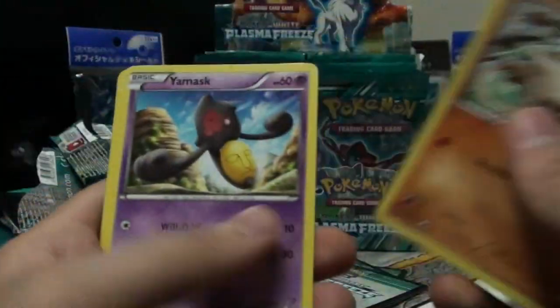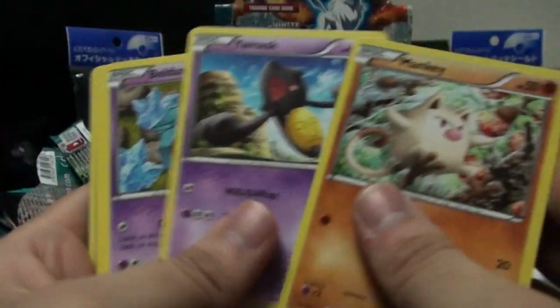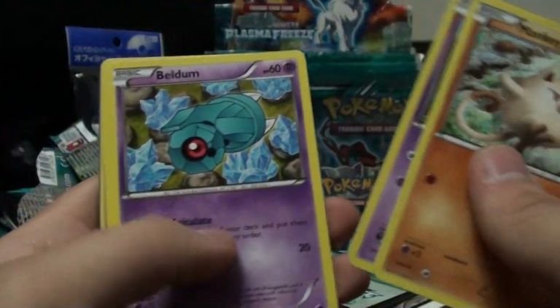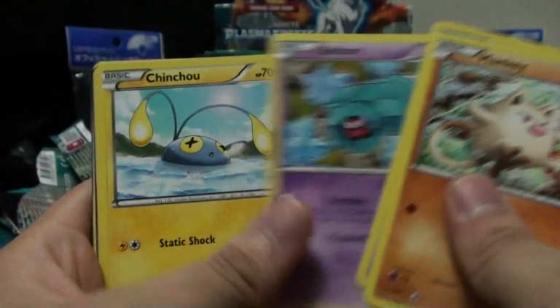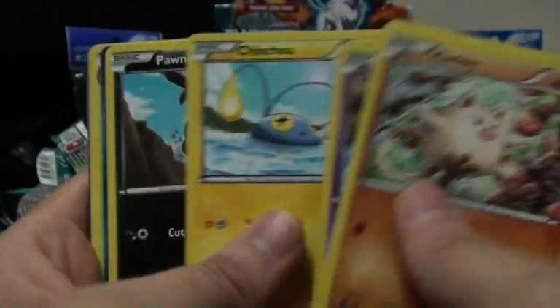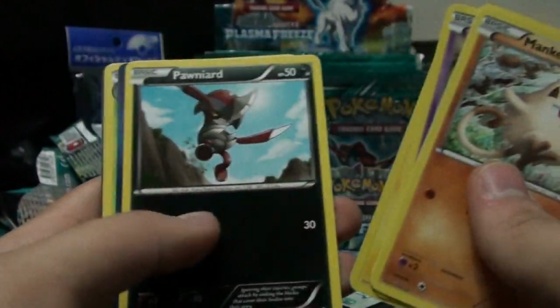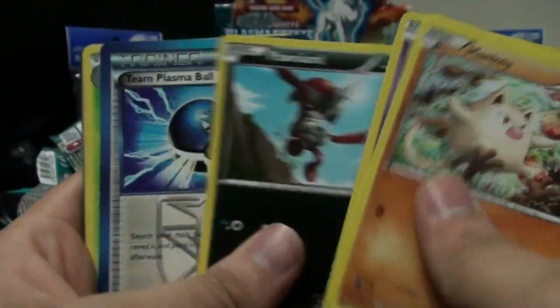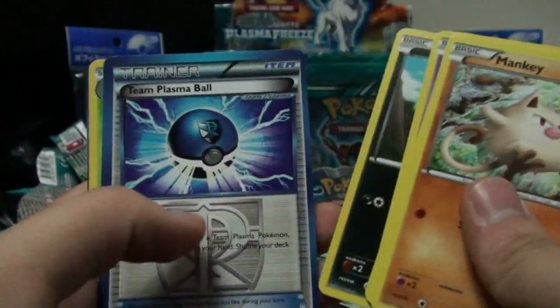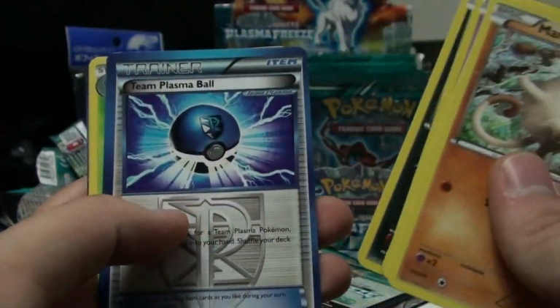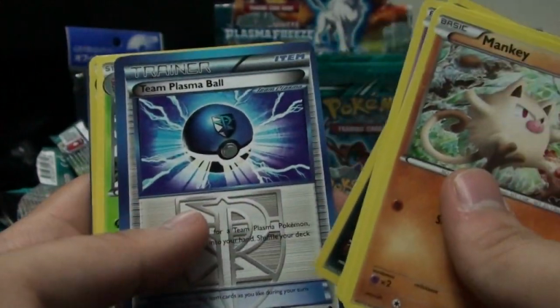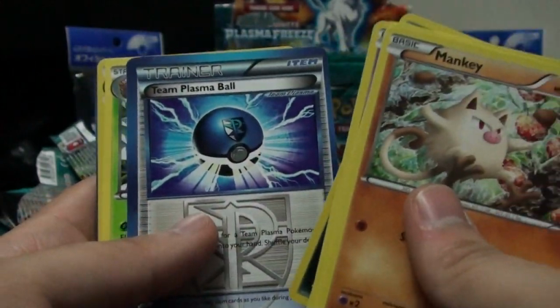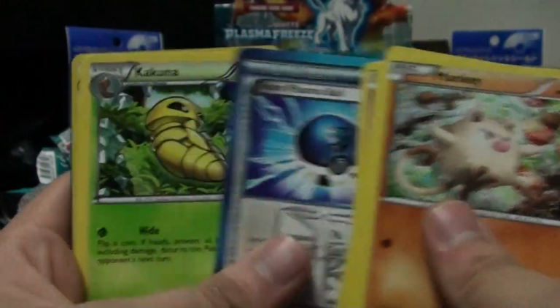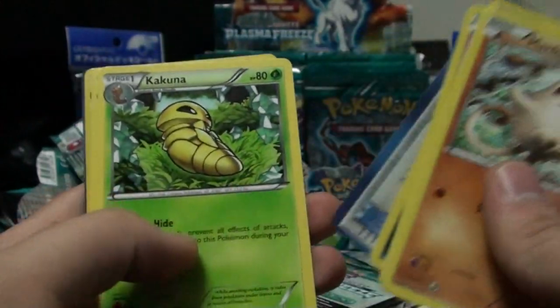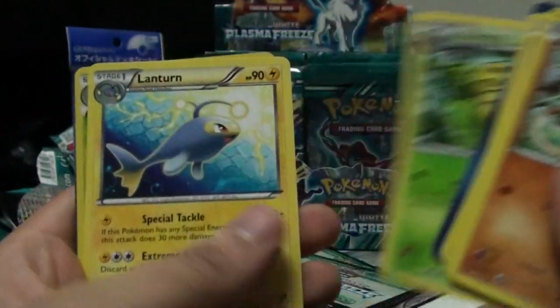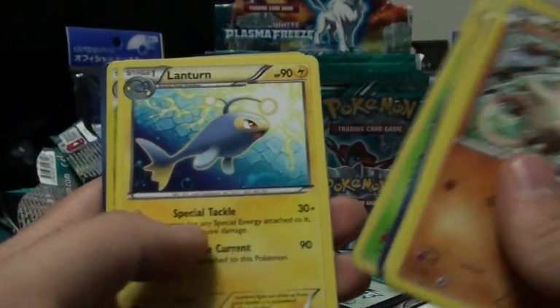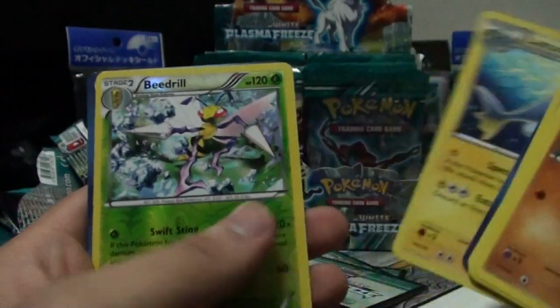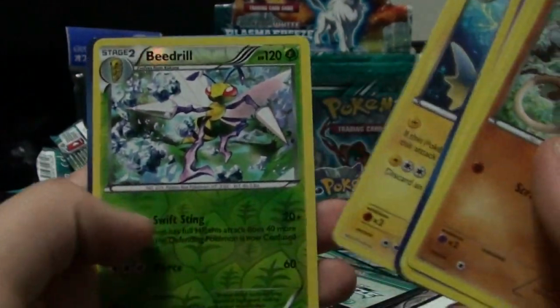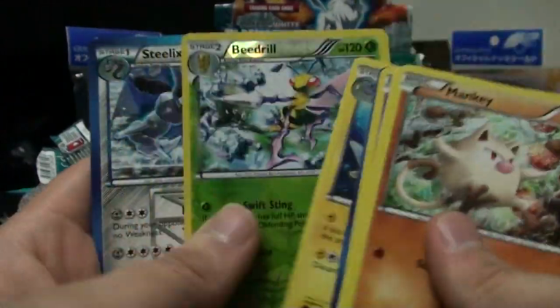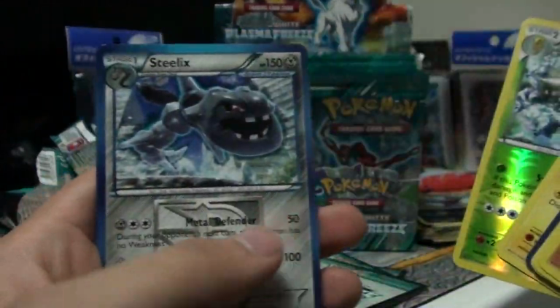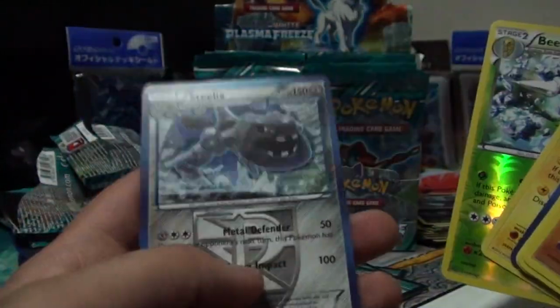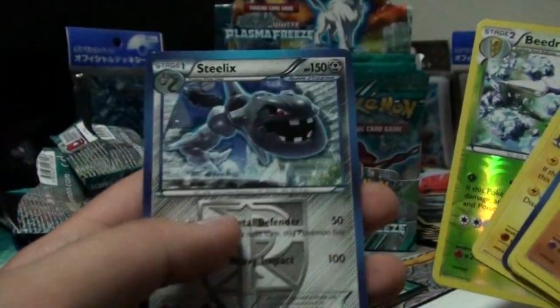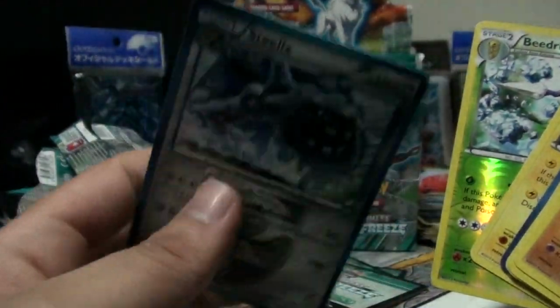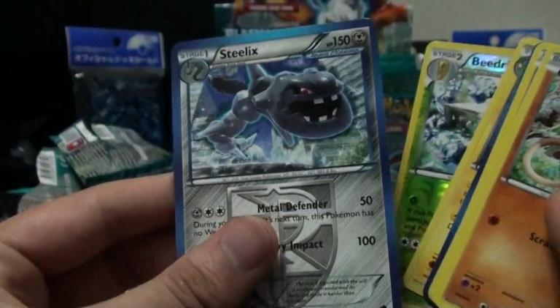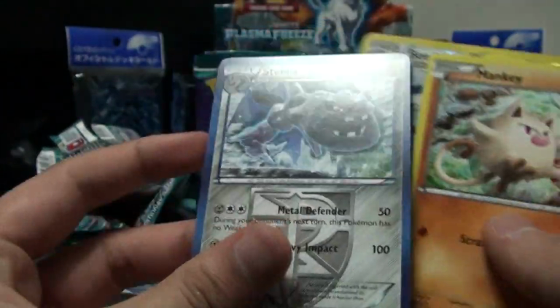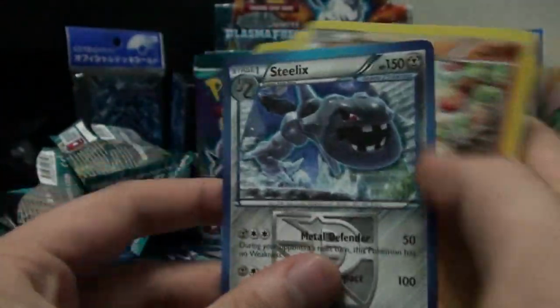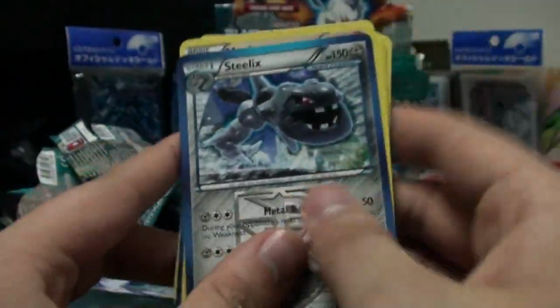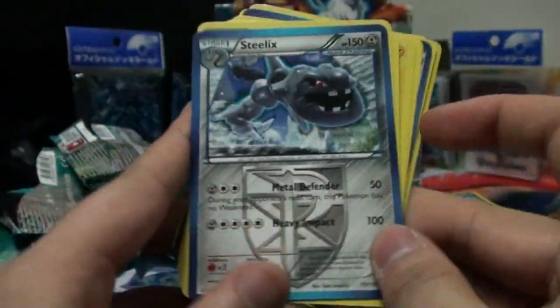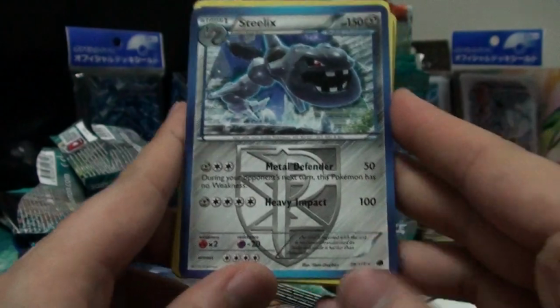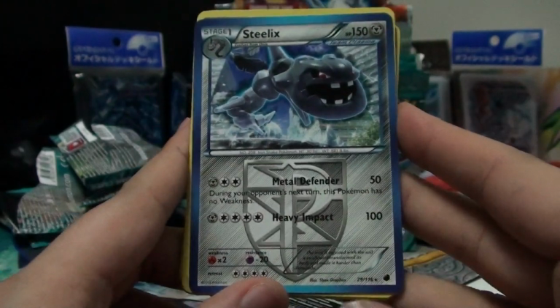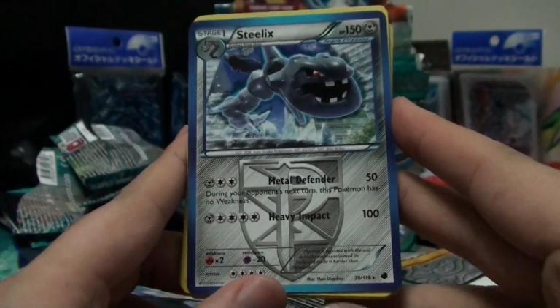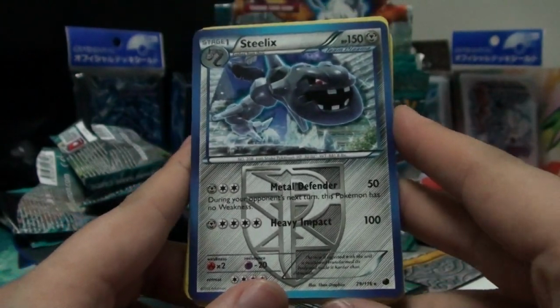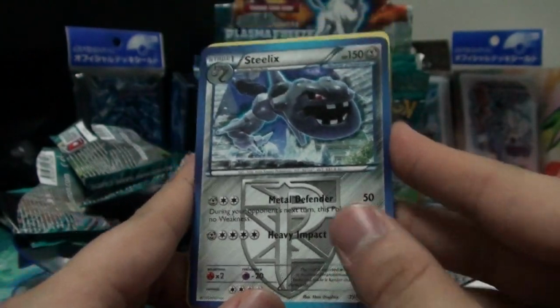Next pack: Mankey, Yamask, Beldum, Chinchou, Phanpy, Plasma Ball, Kakuna, Lanturn, Beedrill - and Steelix! That's a really, really nice looking Steelix - so cool.